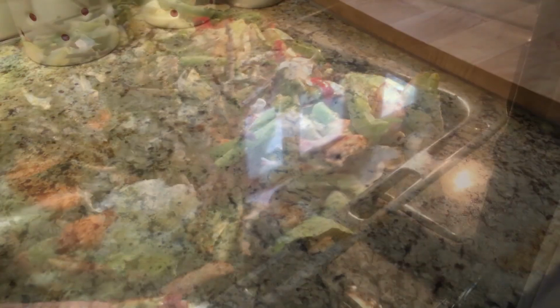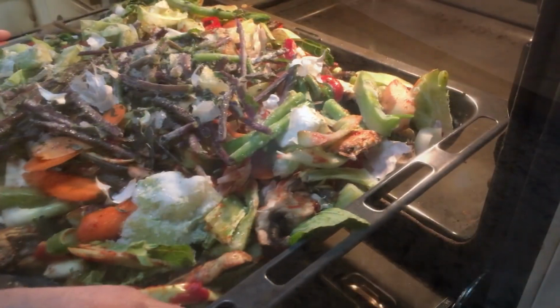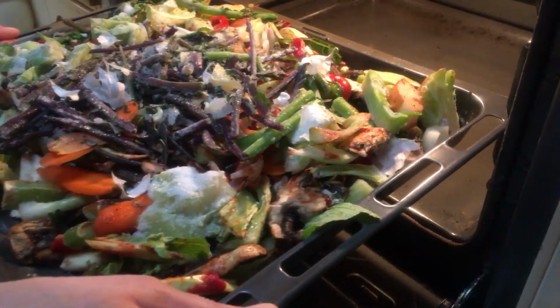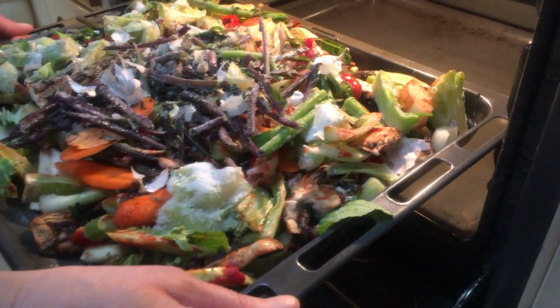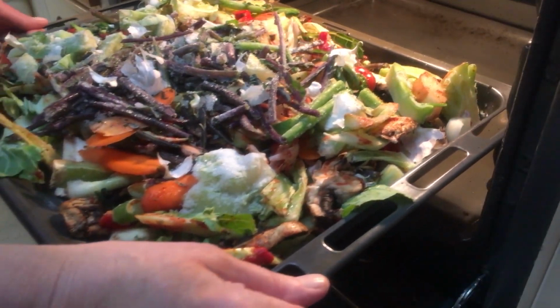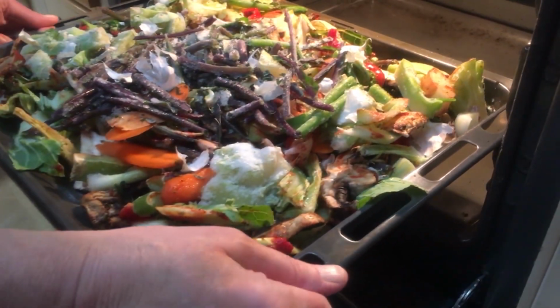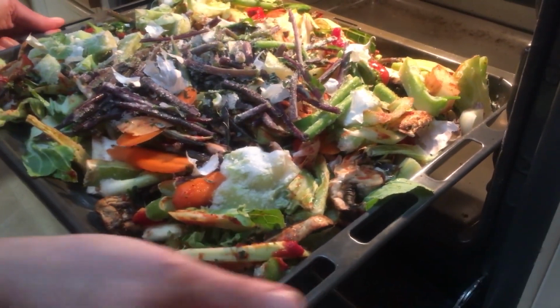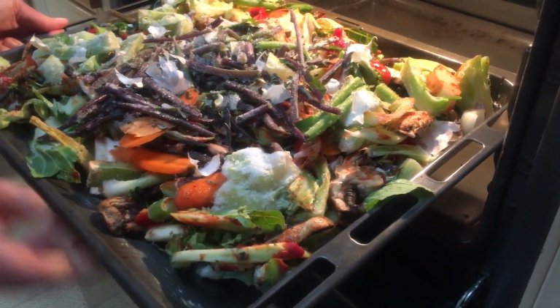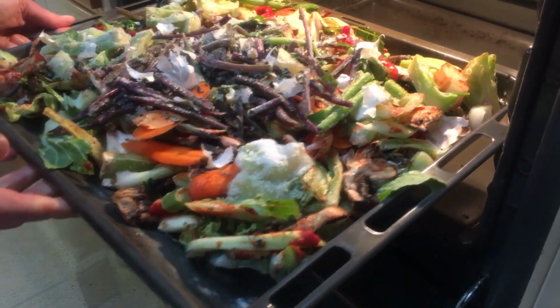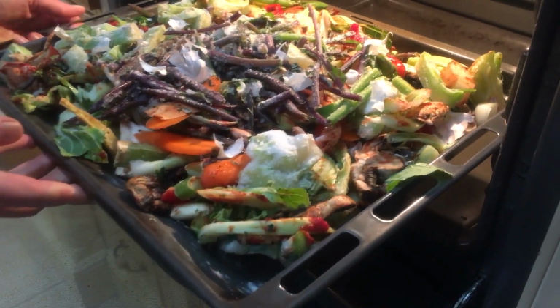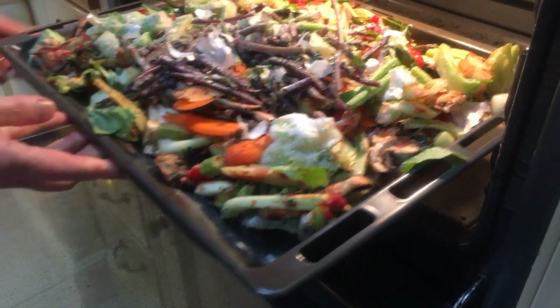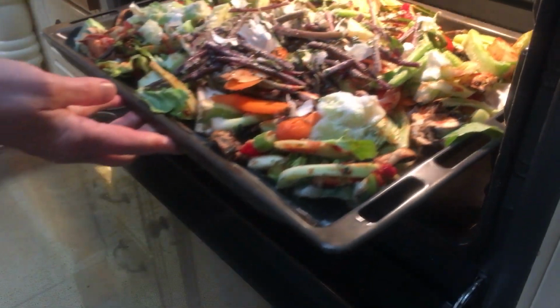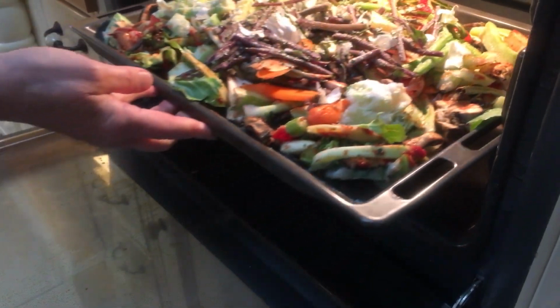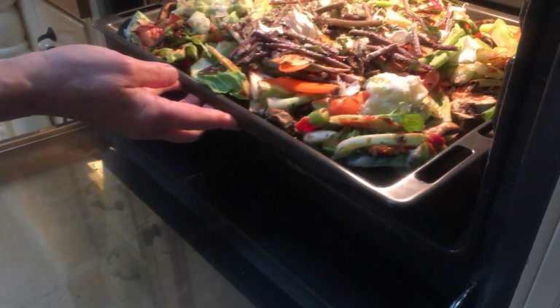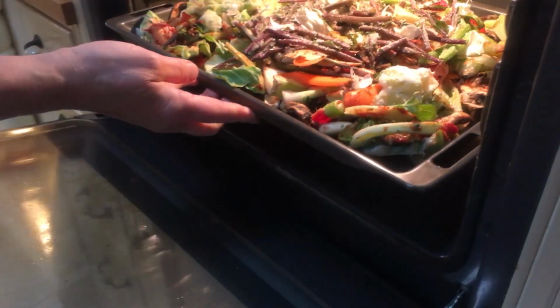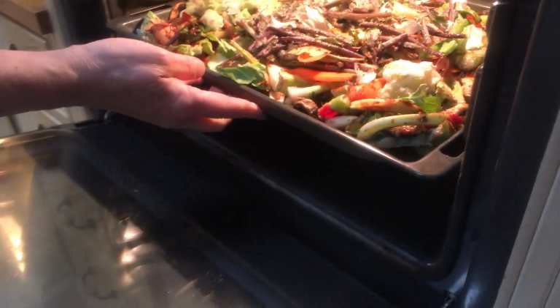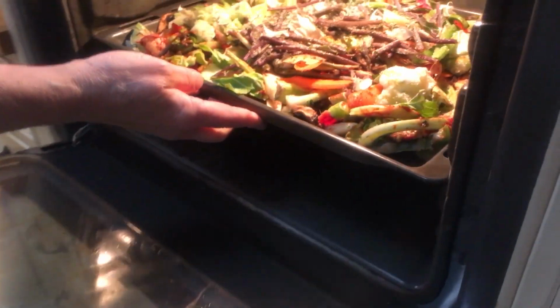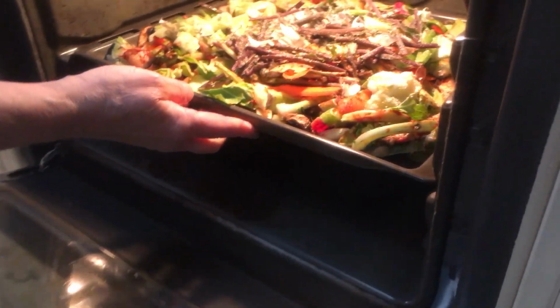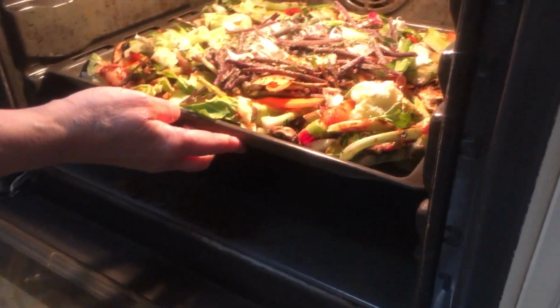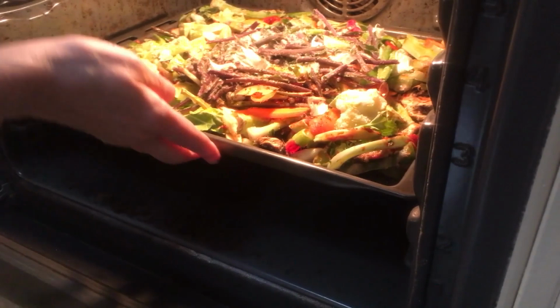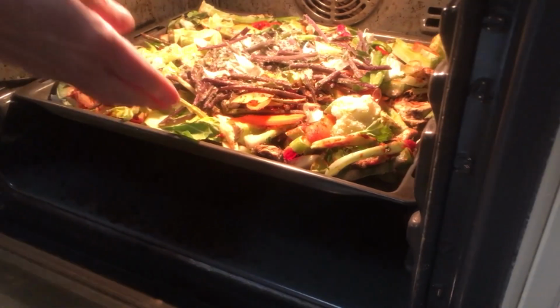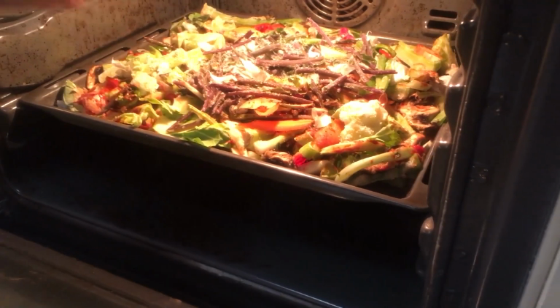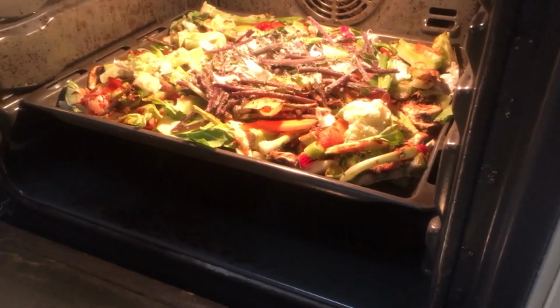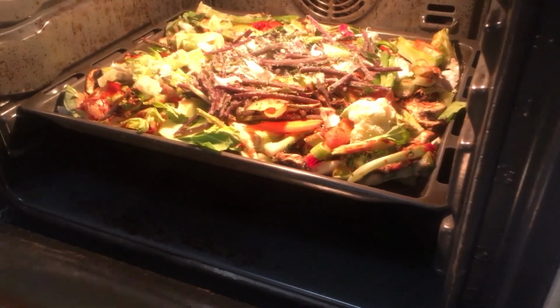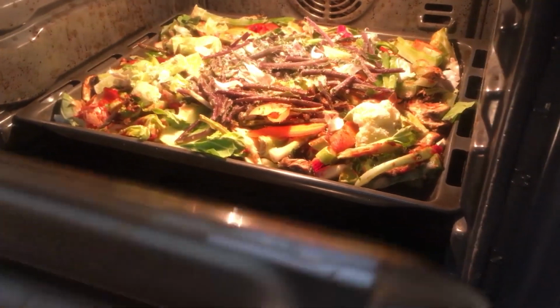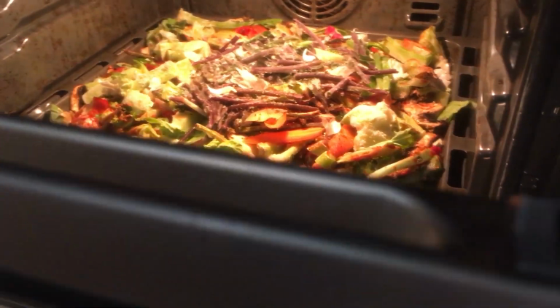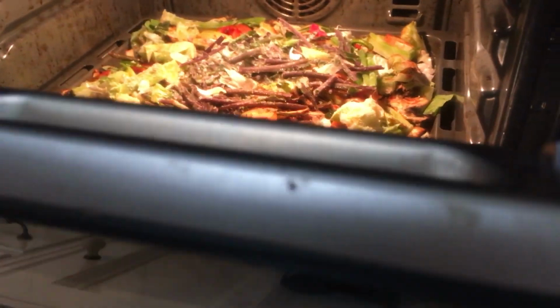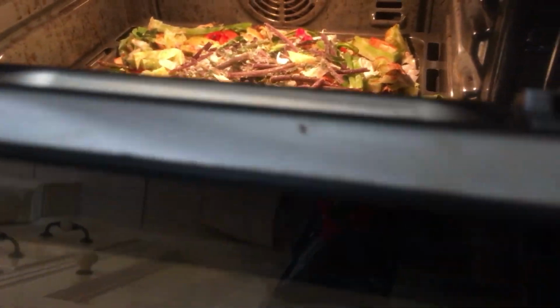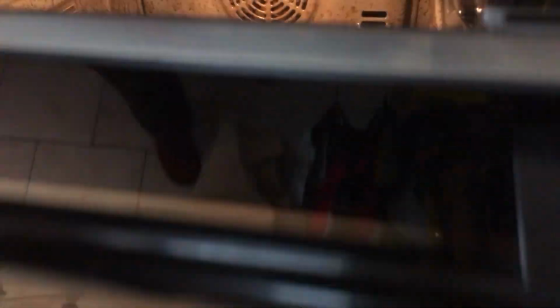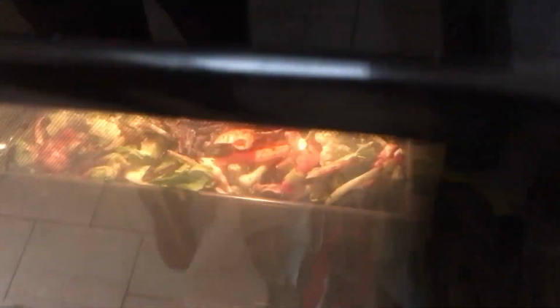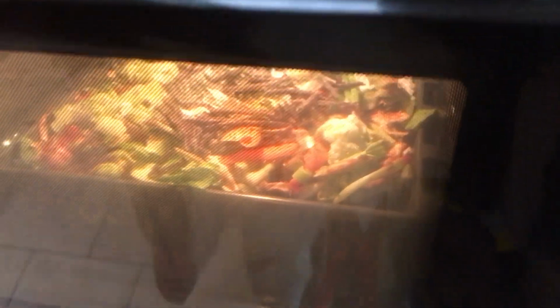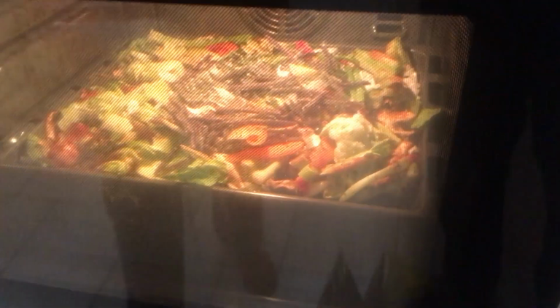I put it in a pre-heated oven at 150 degrees Celsius — that's about 300 Fahrenheit — first for half an hour before stirring.